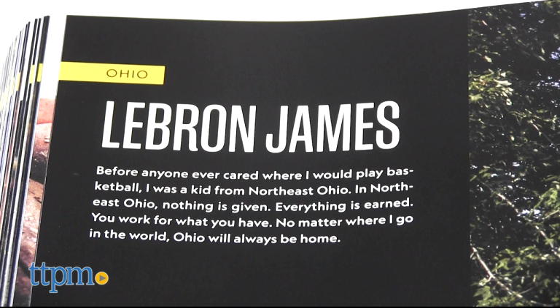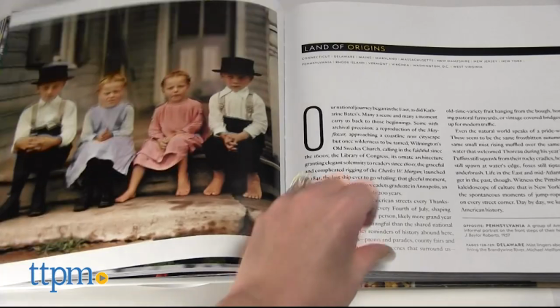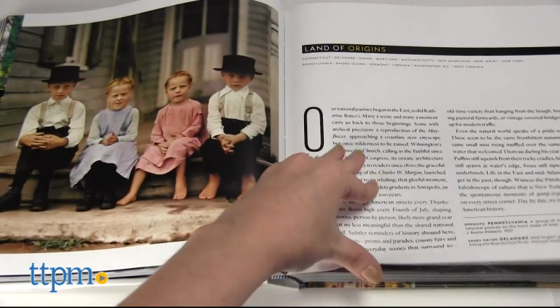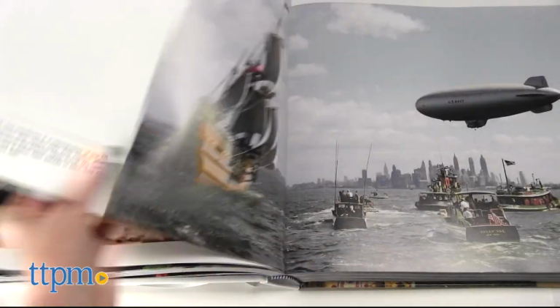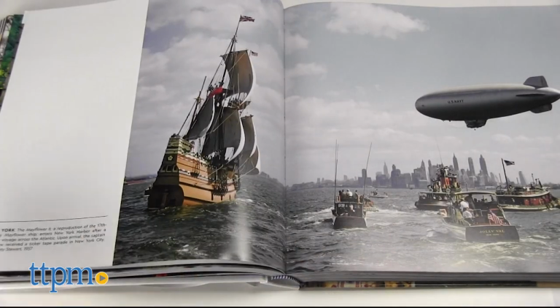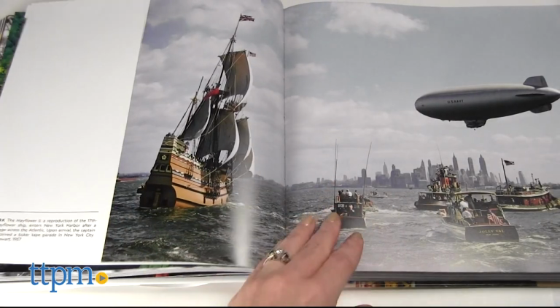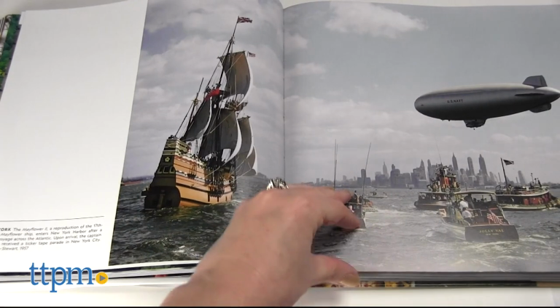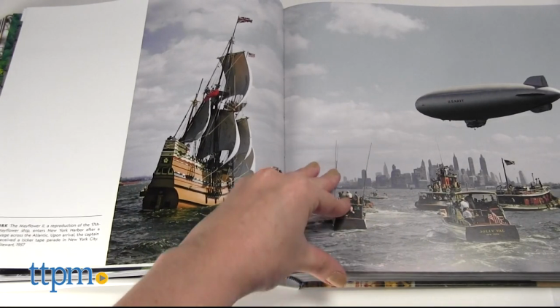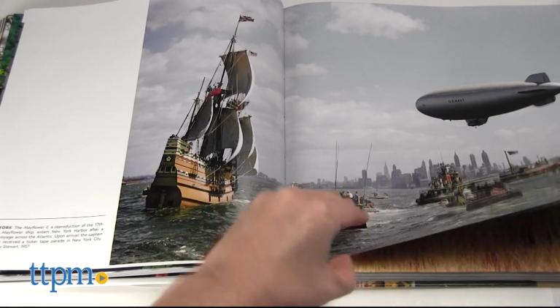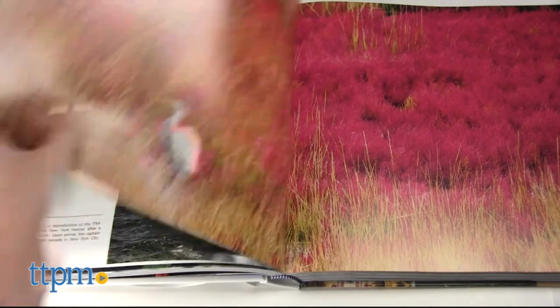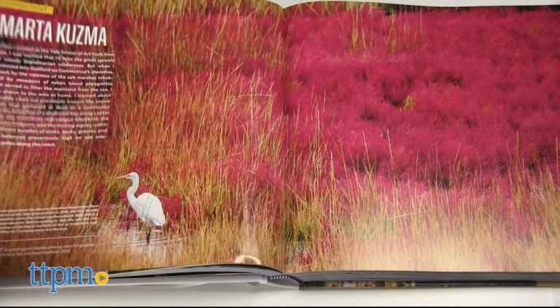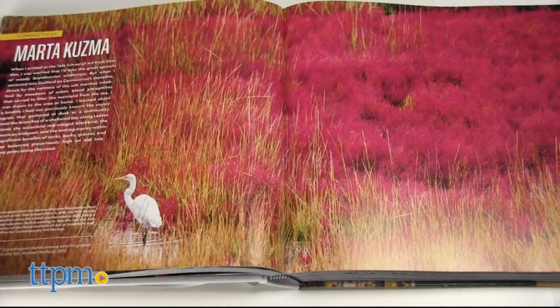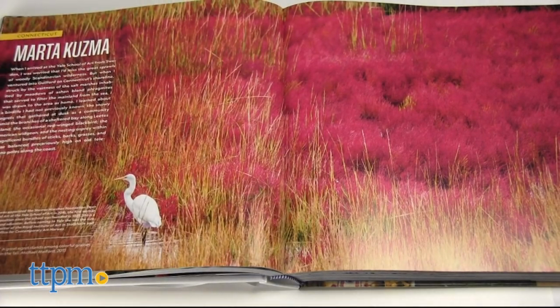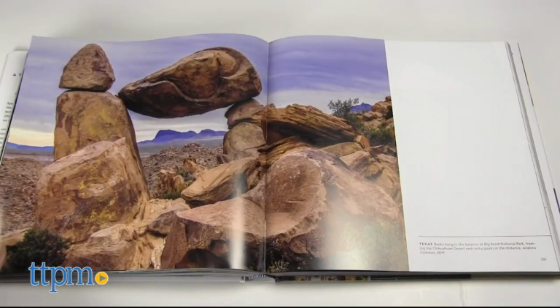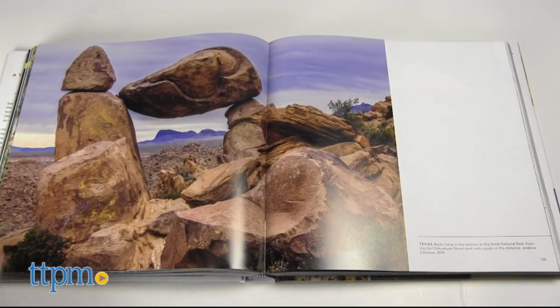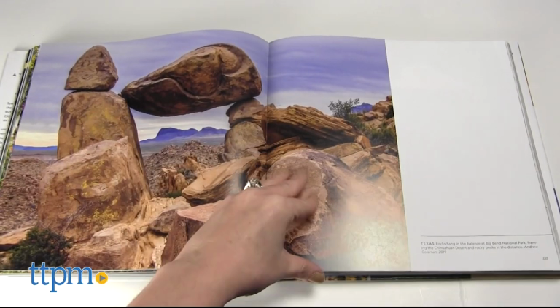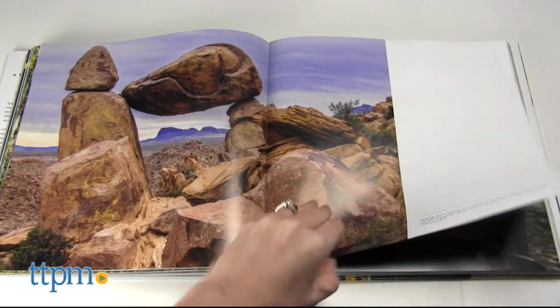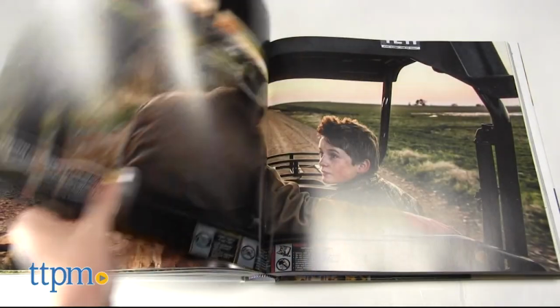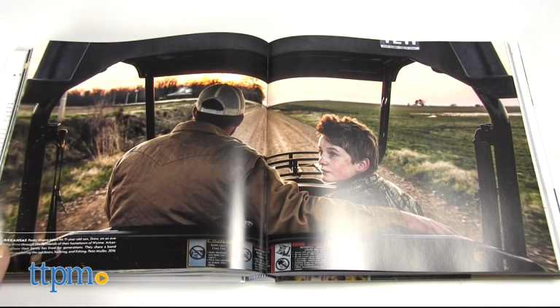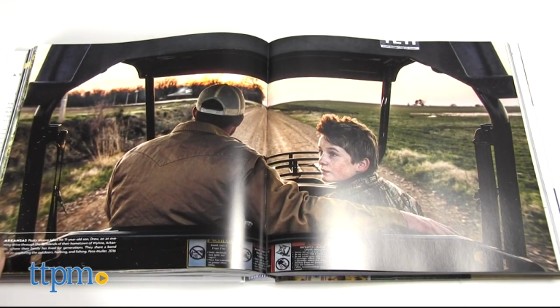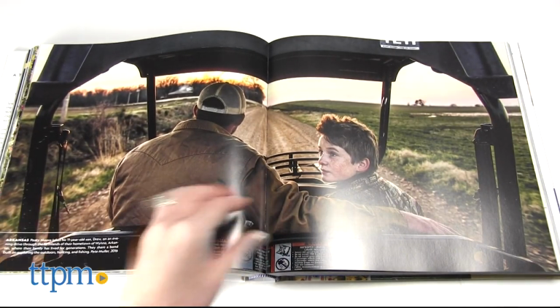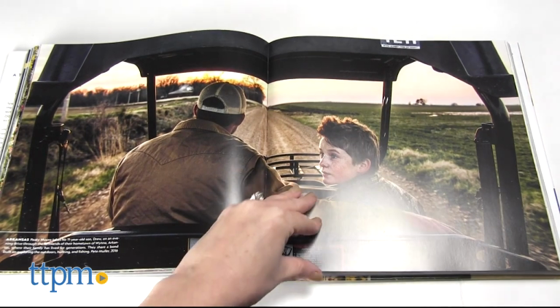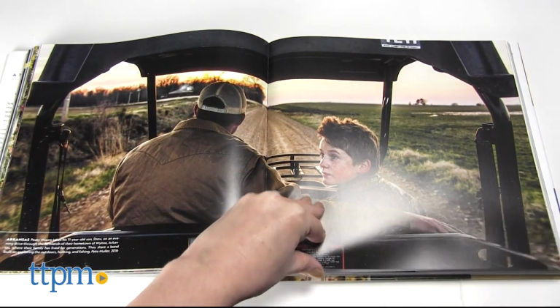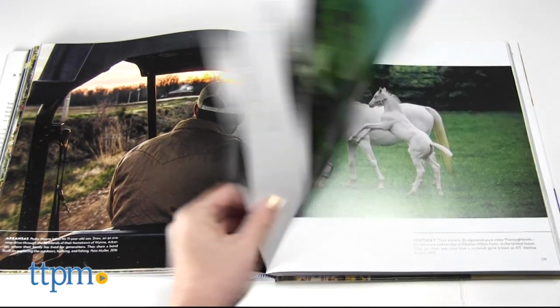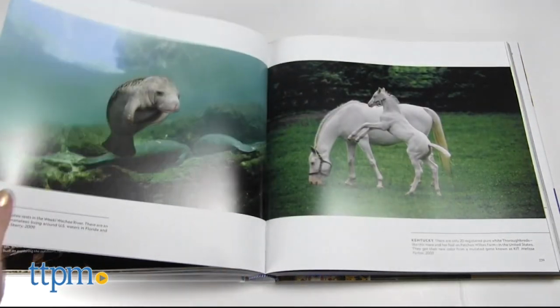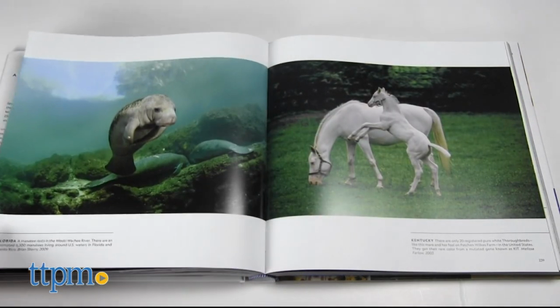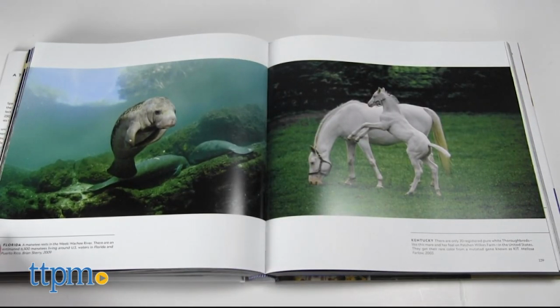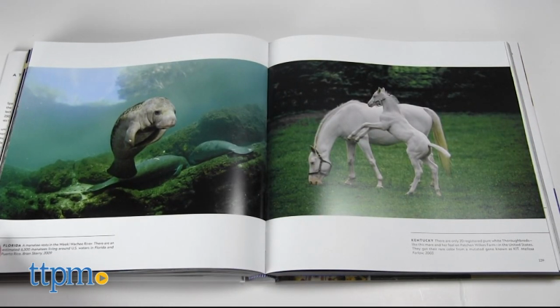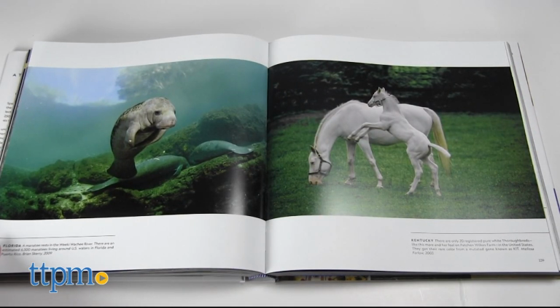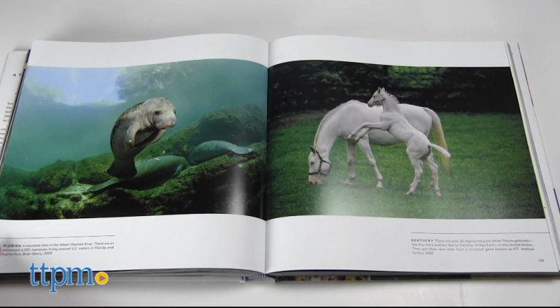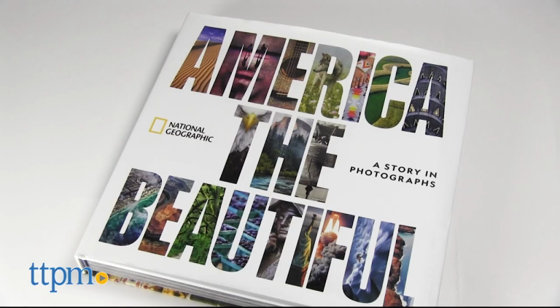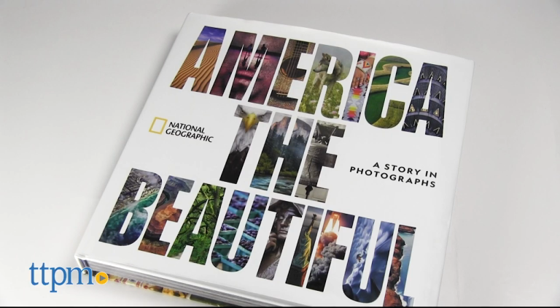There are places in this book that readers might not be able to travel to right now, but America the Beautiful transports you to each location without having to leave your home. It's a hefty book, one that you'll probably want to keep out on your coffee table and peruse at leisure, discovering something new about America every time you open its pages.